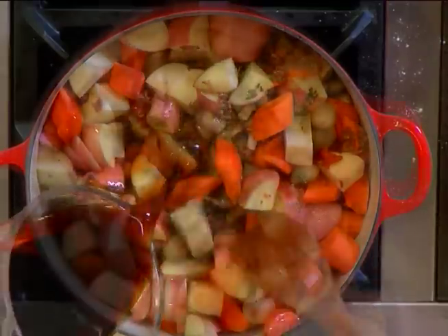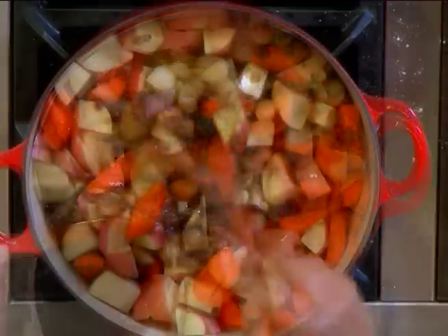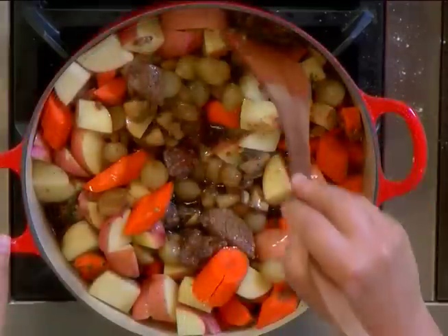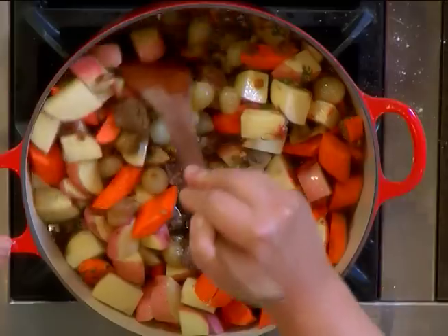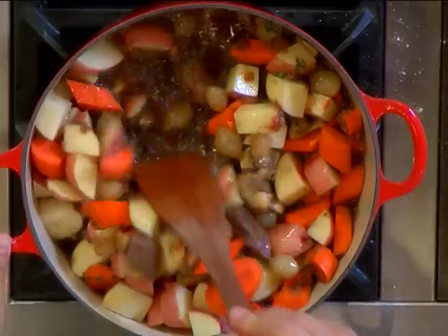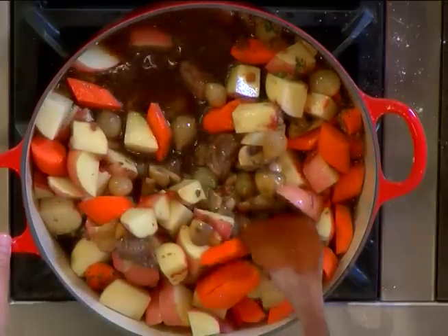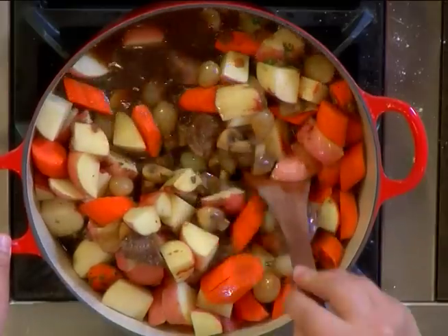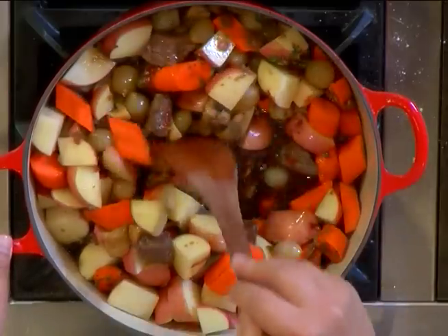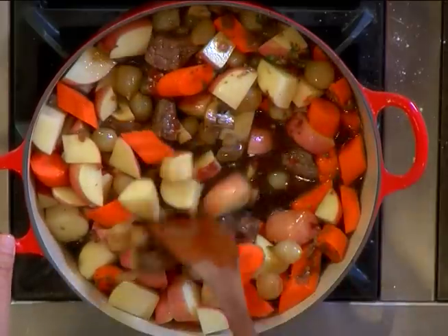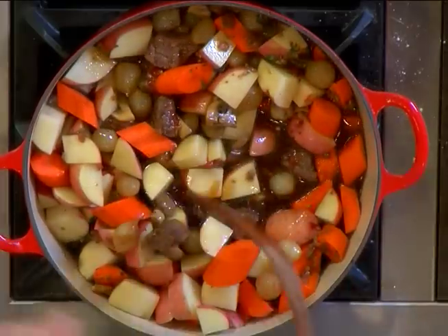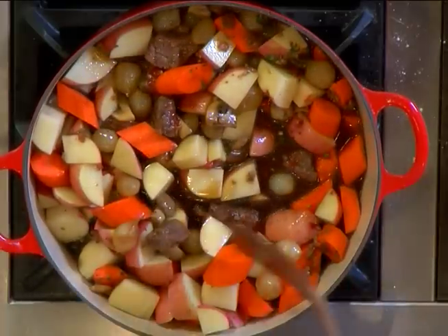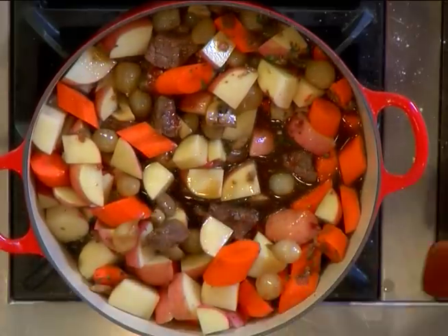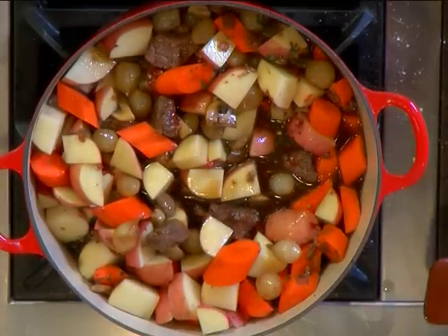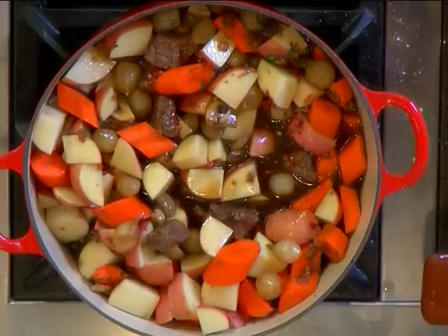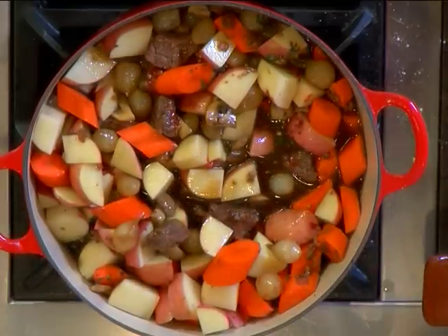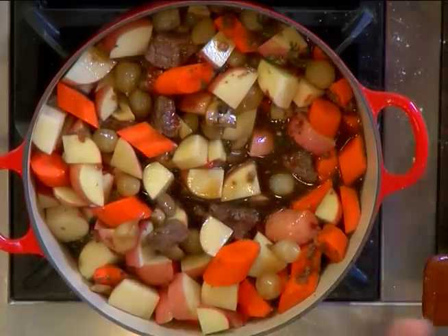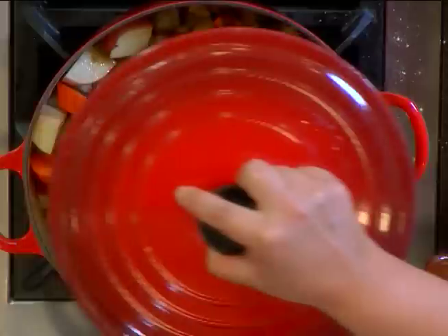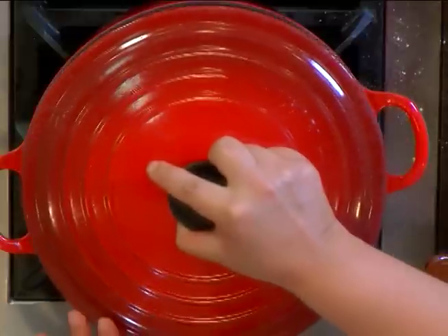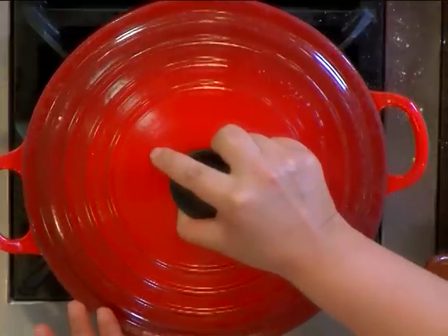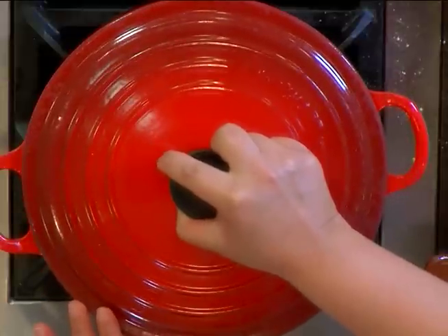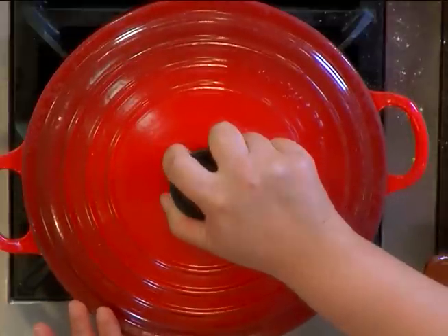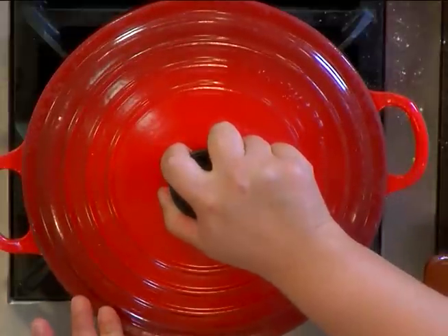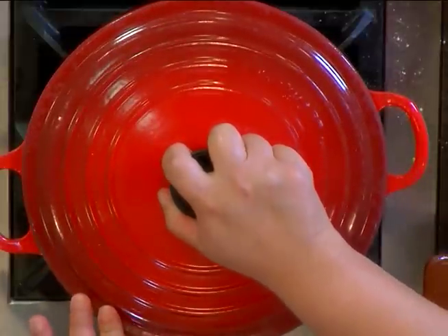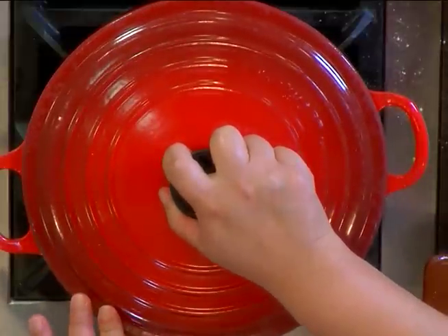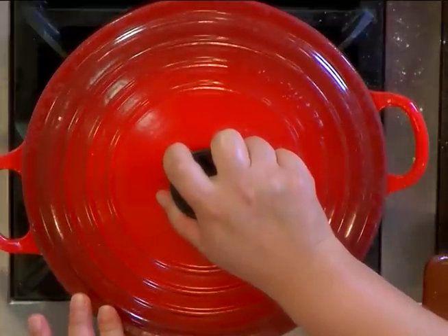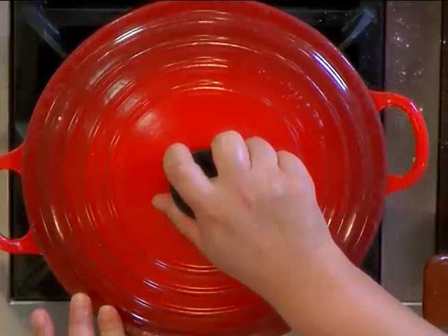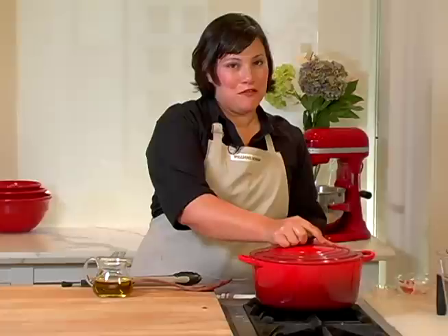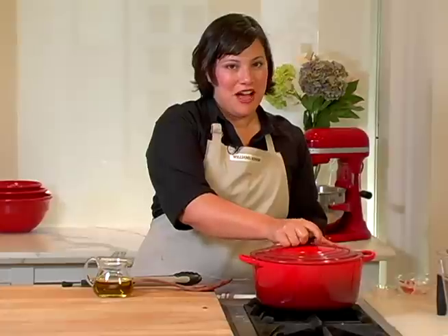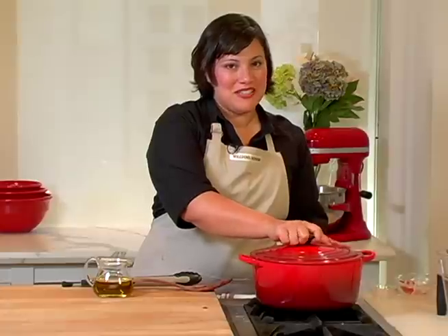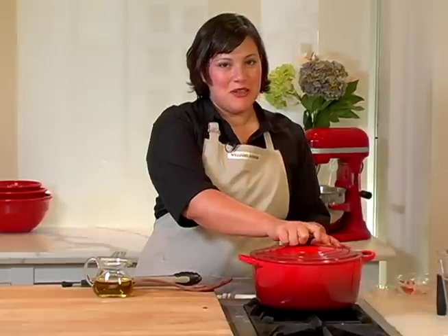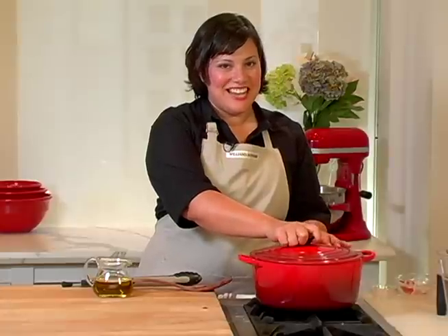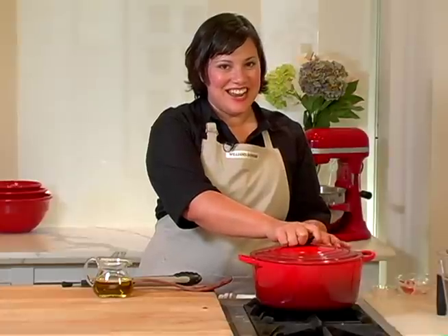We're going to bring this up to a simmer, then turn the heat down to low, cover it, and let it cook for three hours until the beef is nice and tender.